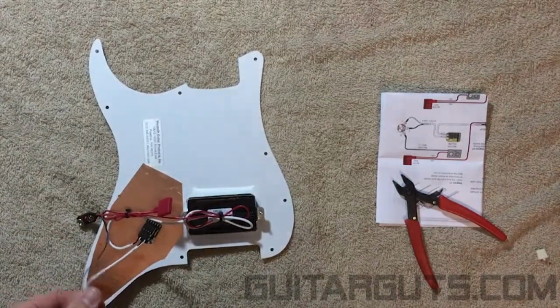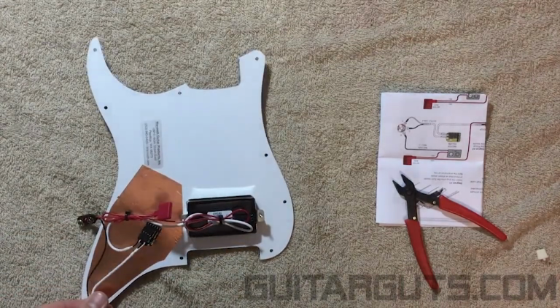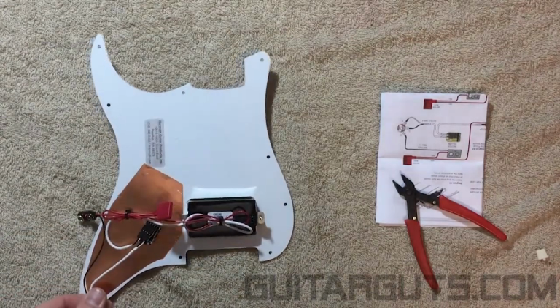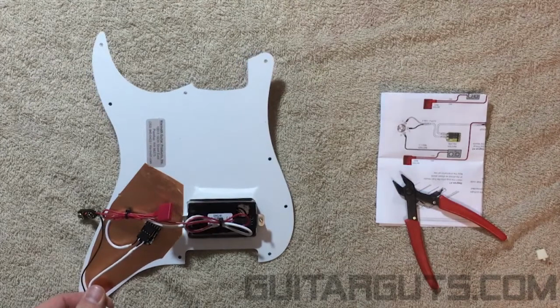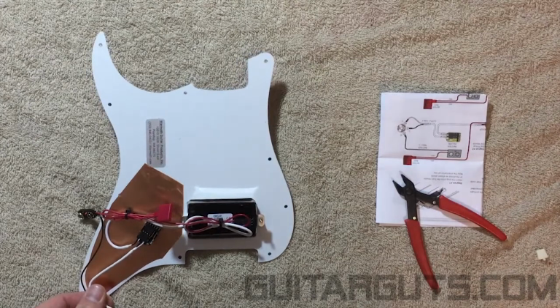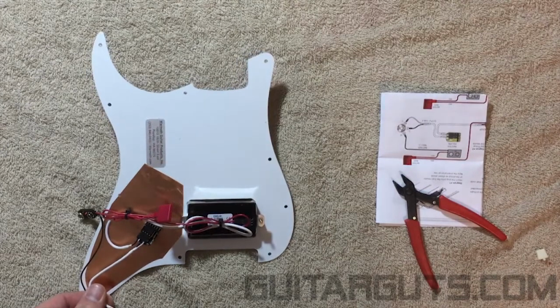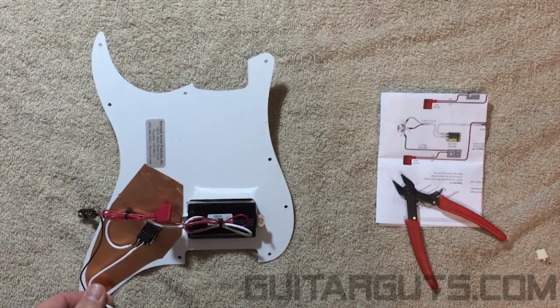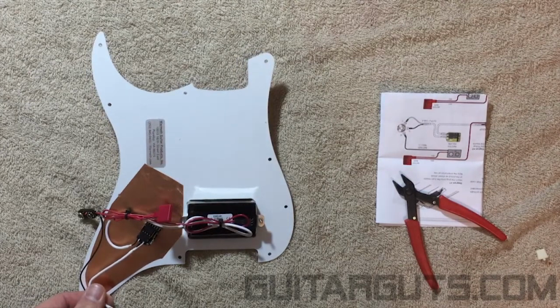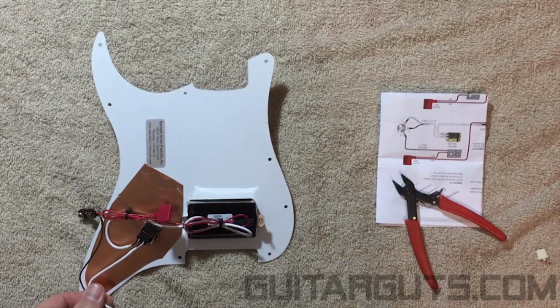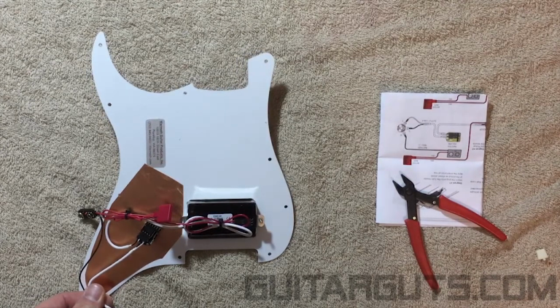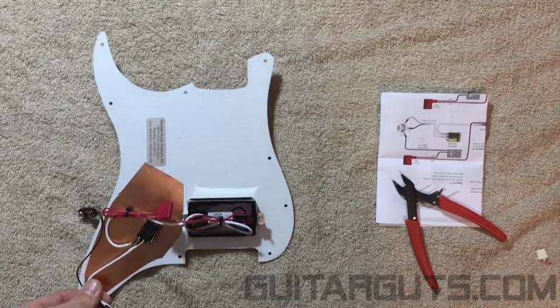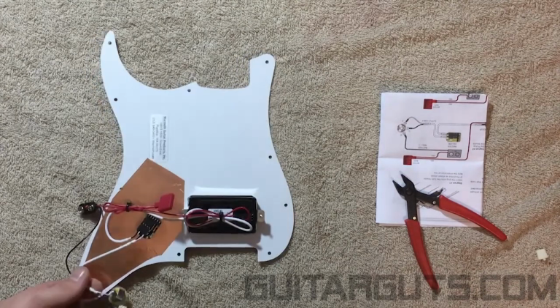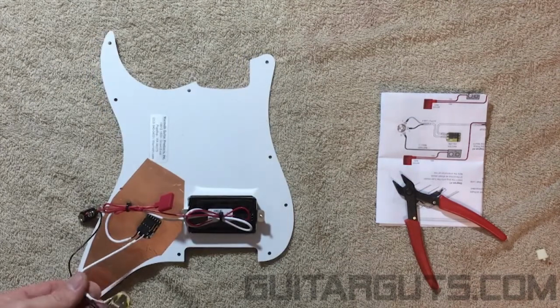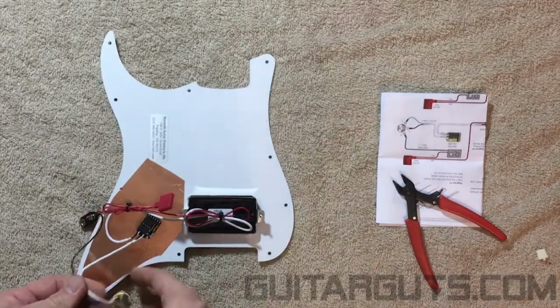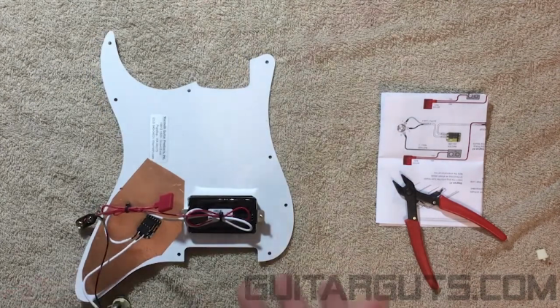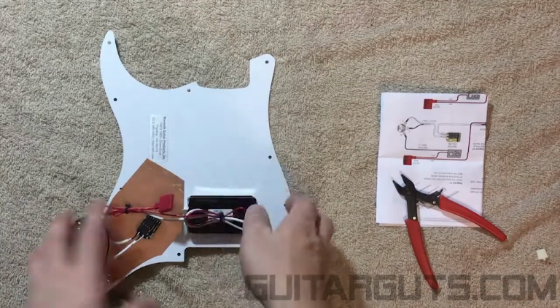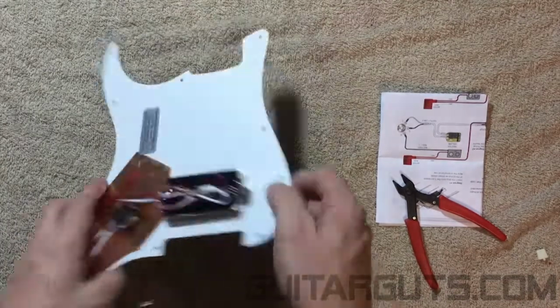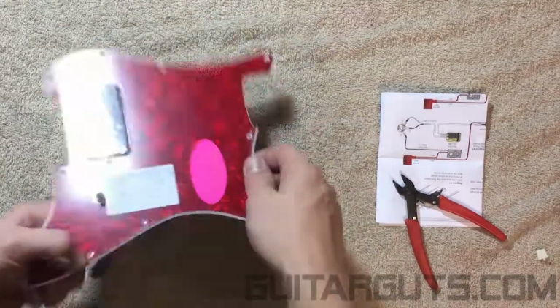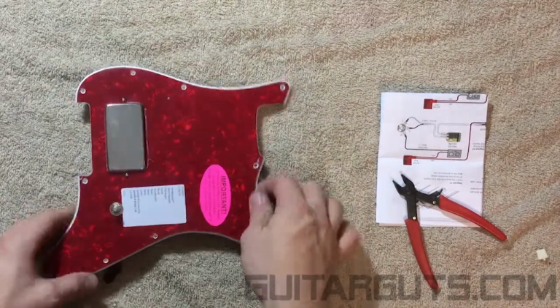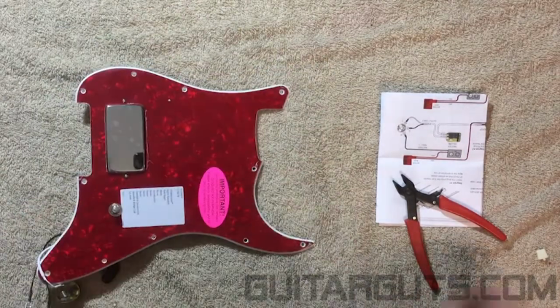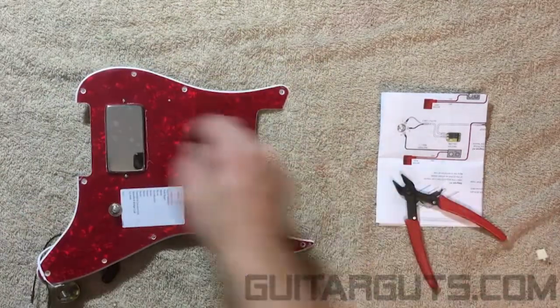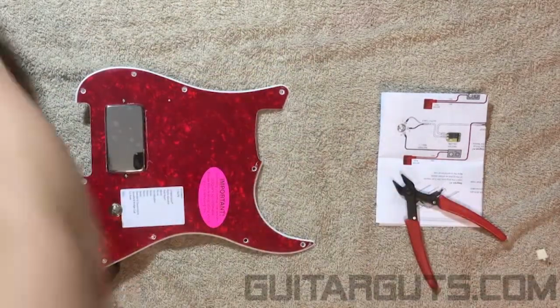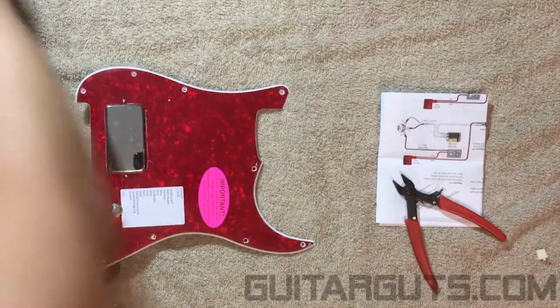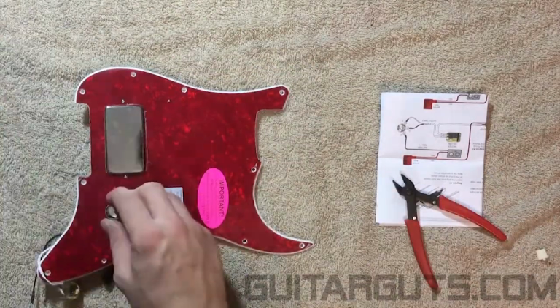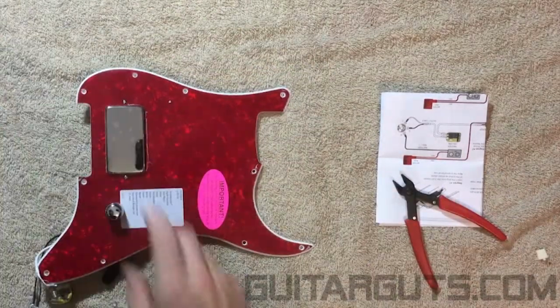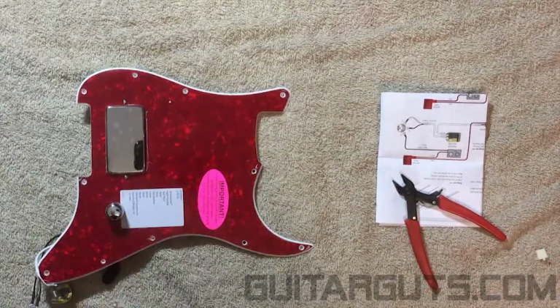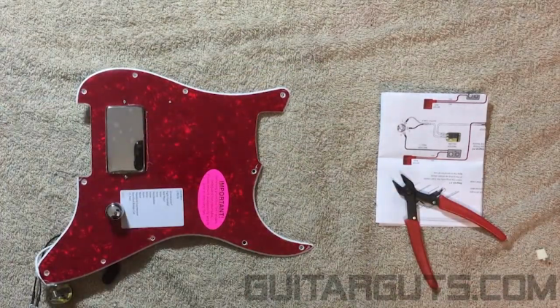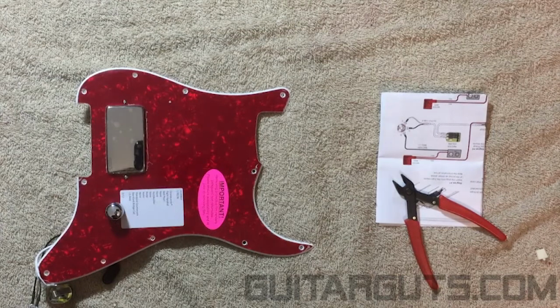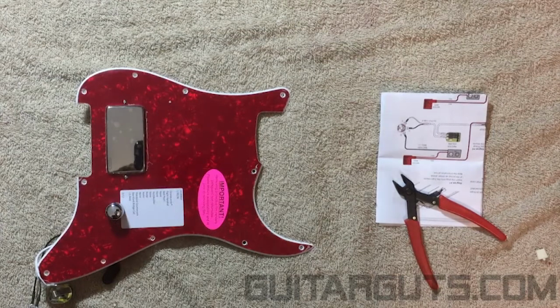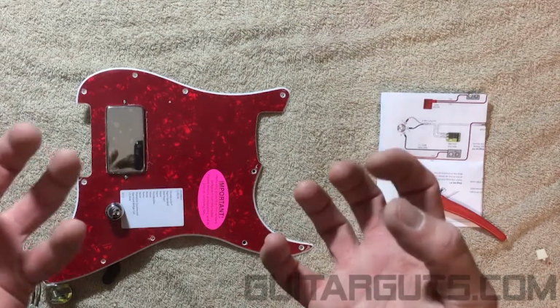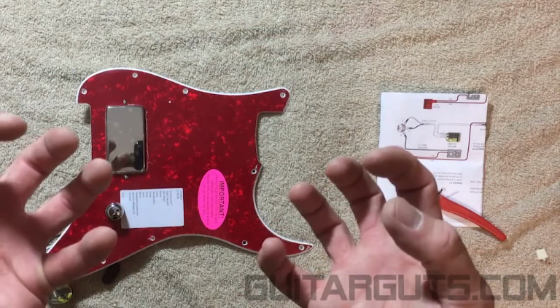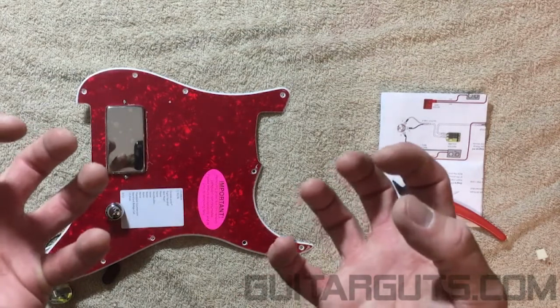Voila — you don't need to connect the factory ground back to it, it's good to go just like that. So if you have it like that, you can drop it right into your Strat, throw your knob on it, and you're ready to shred.